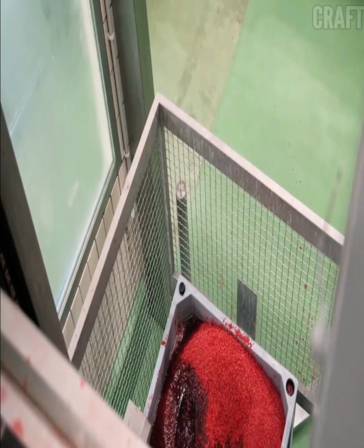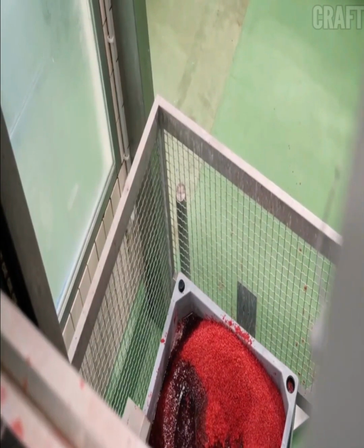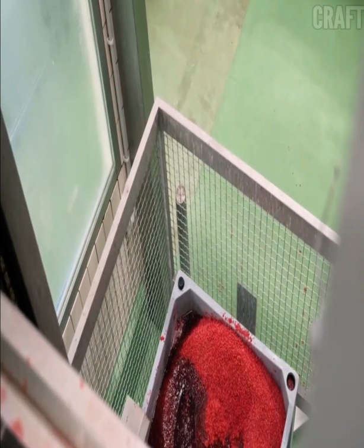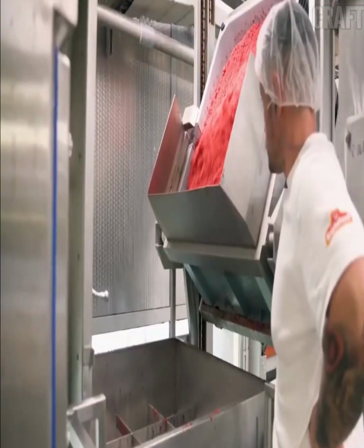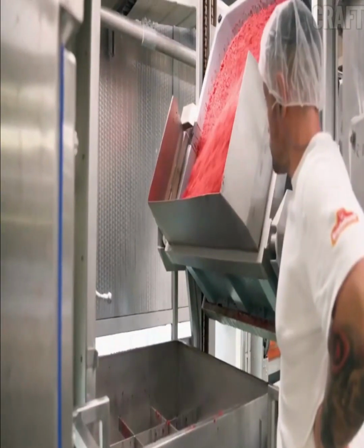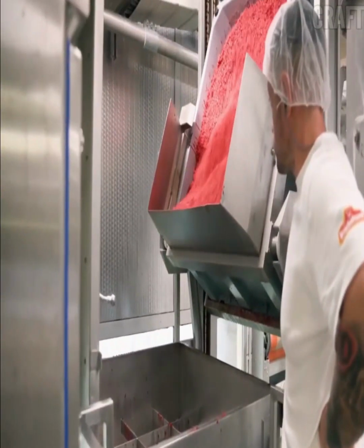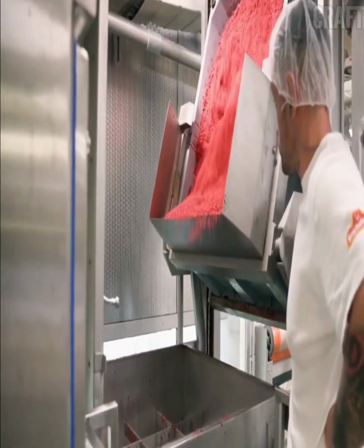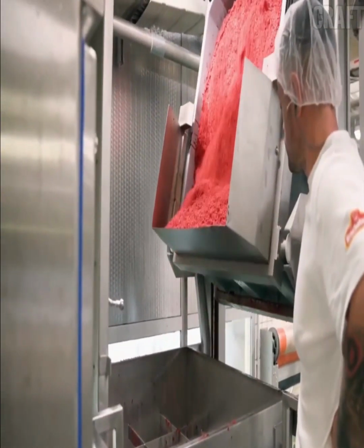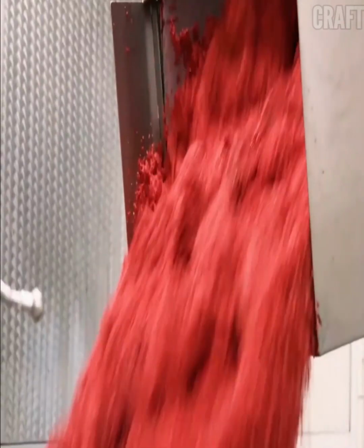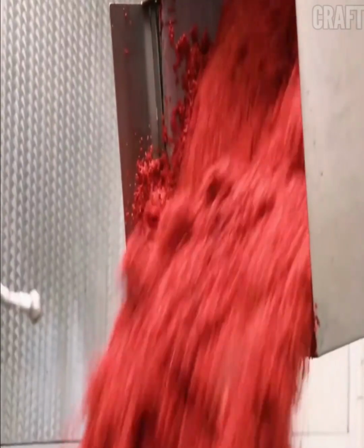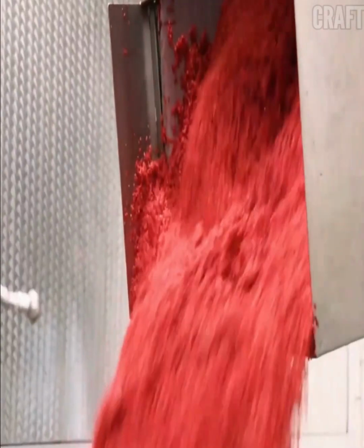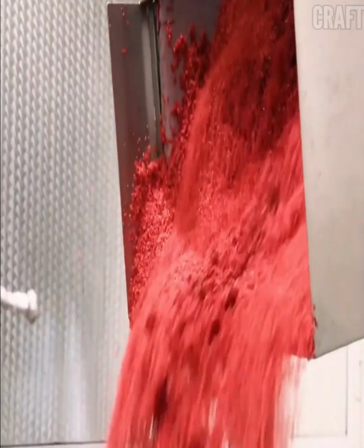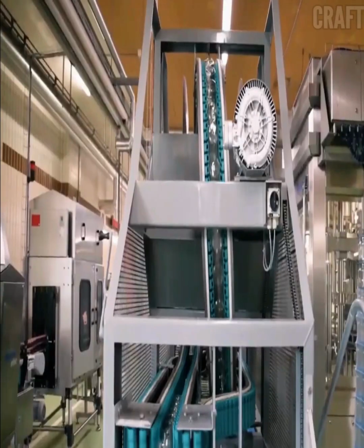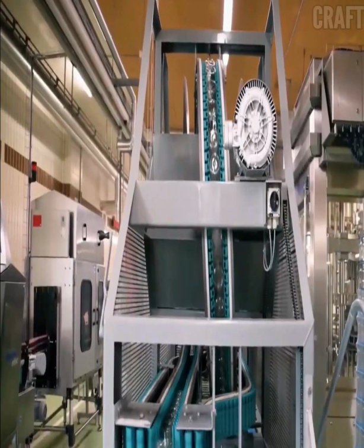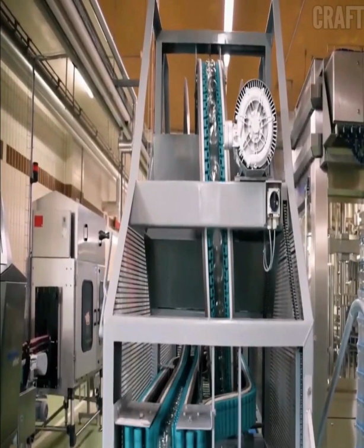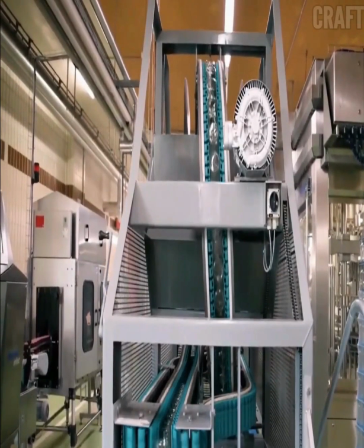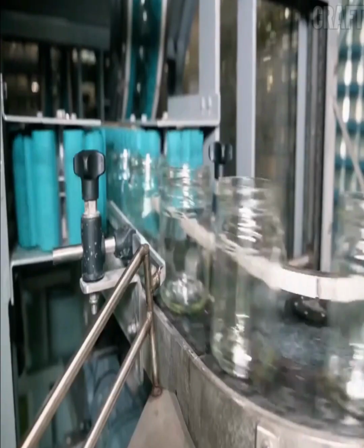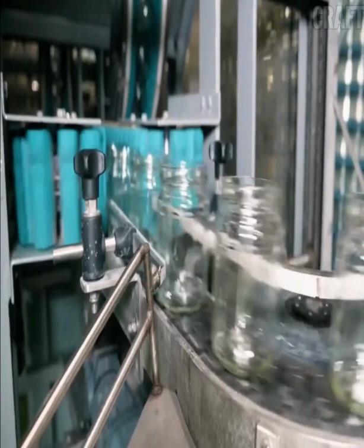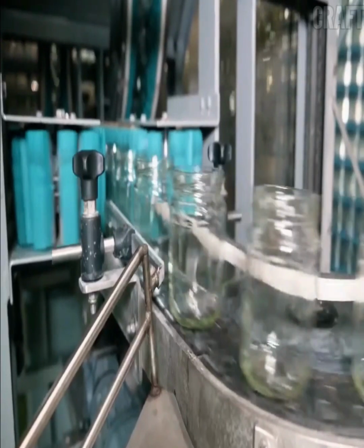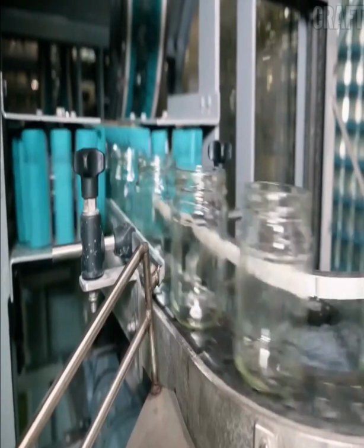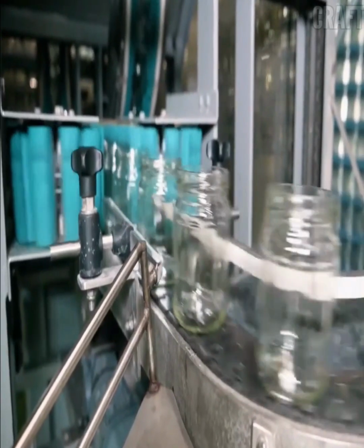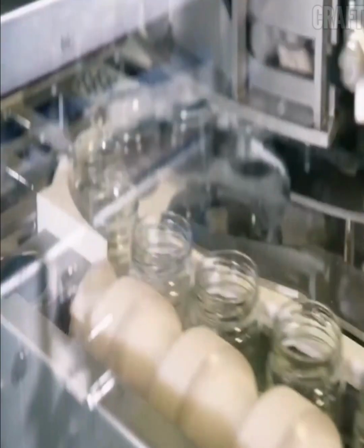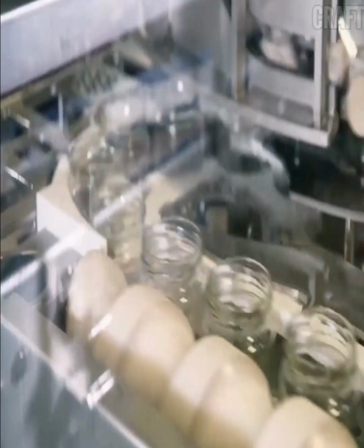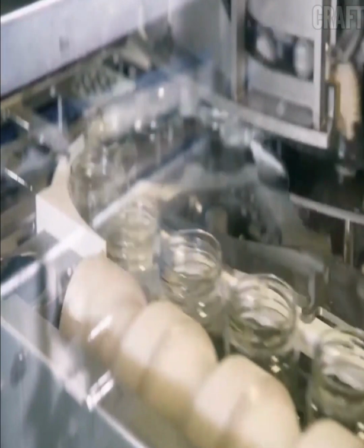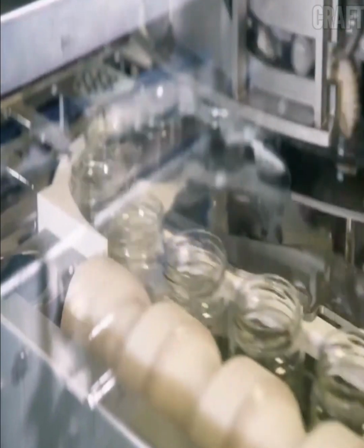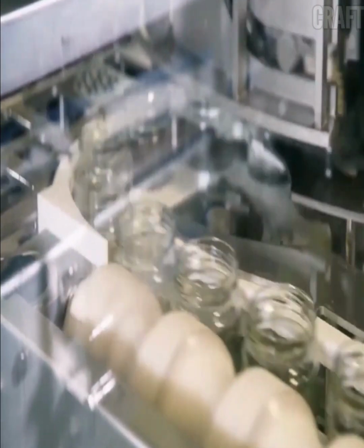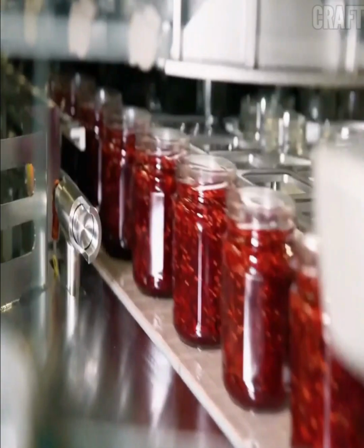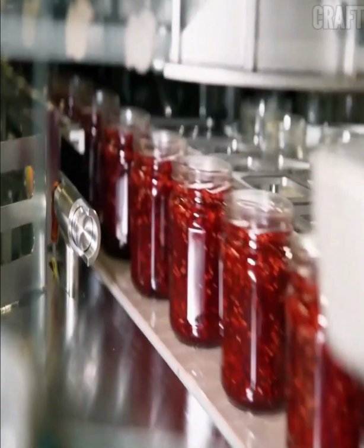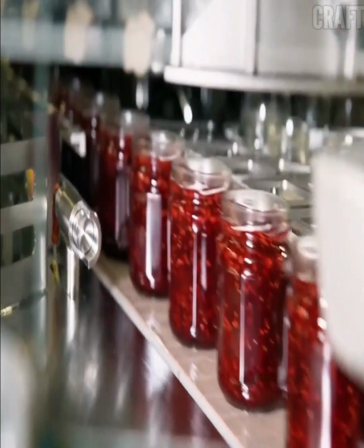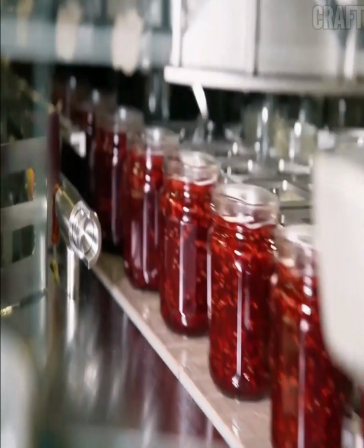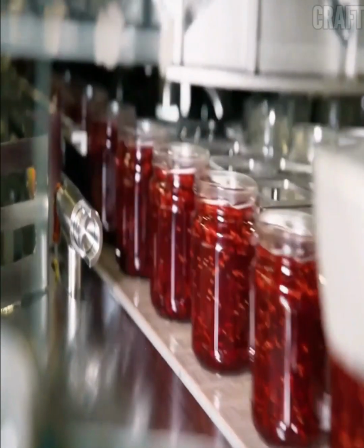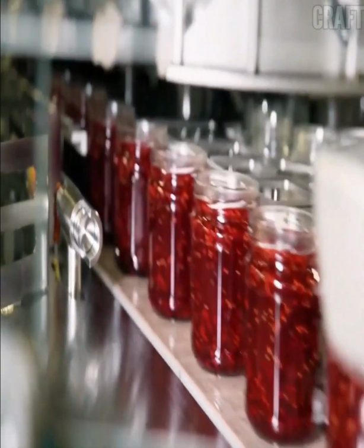During cooking, the sugar dissolves and the liquid thickens, forming the consistency of the mass. The finished jam is poured into glass jars, ensuring tightness and preventing air ingress, thereby protecting against rotting and destruction.